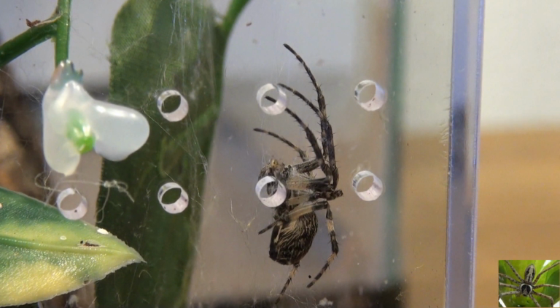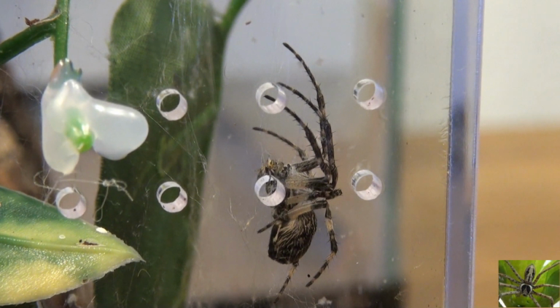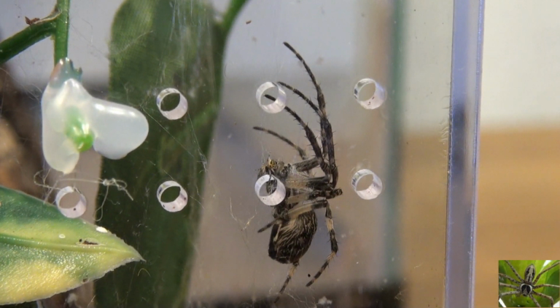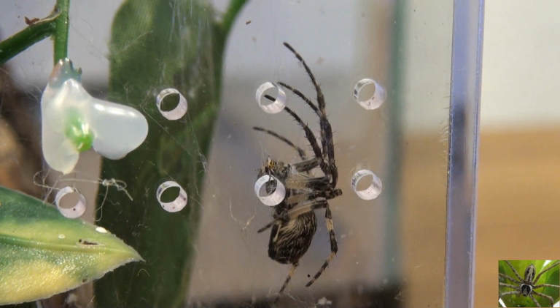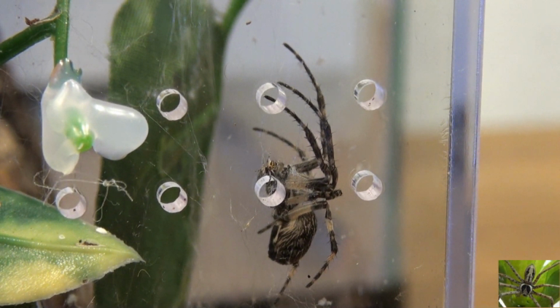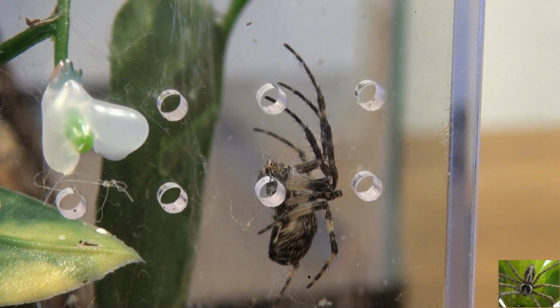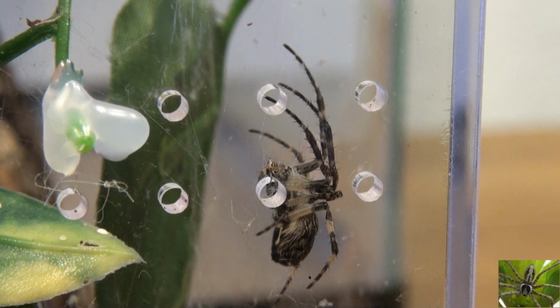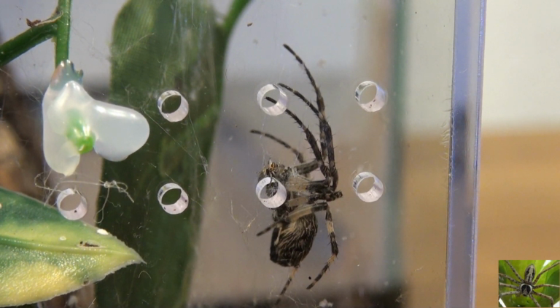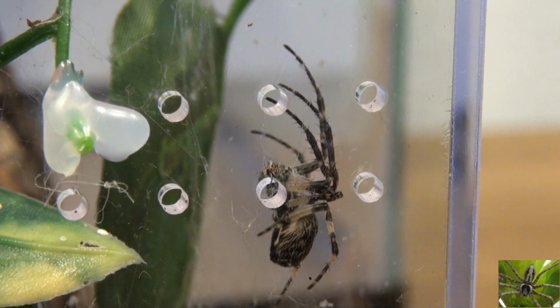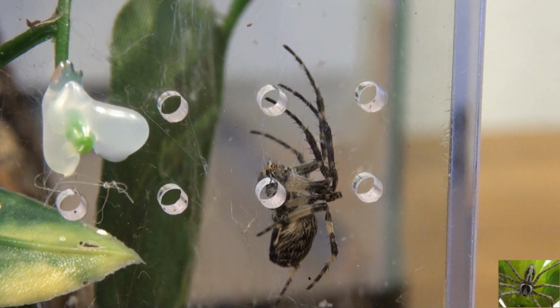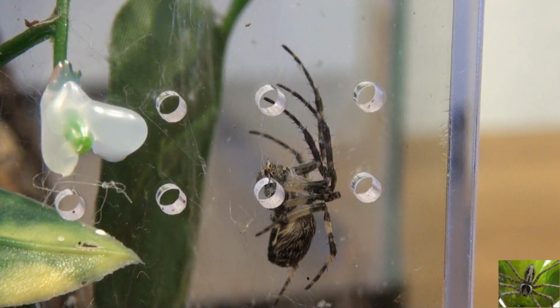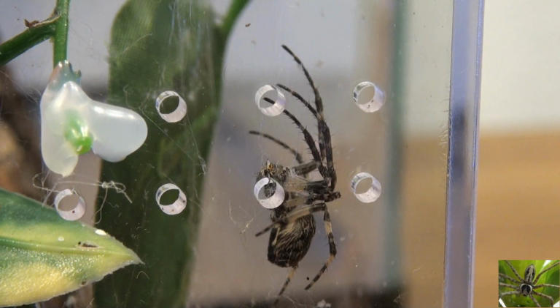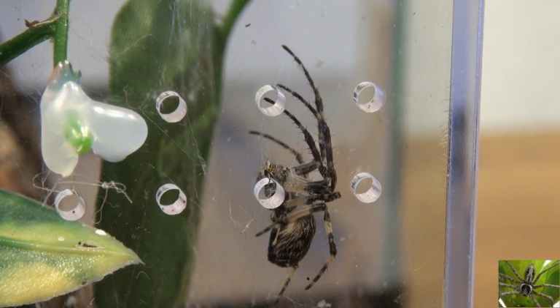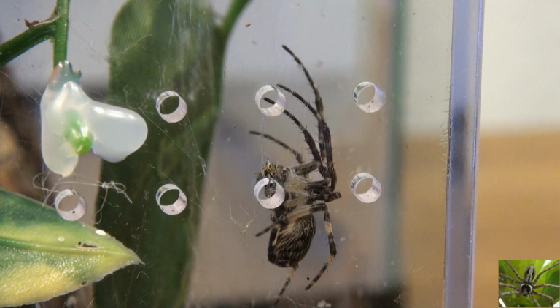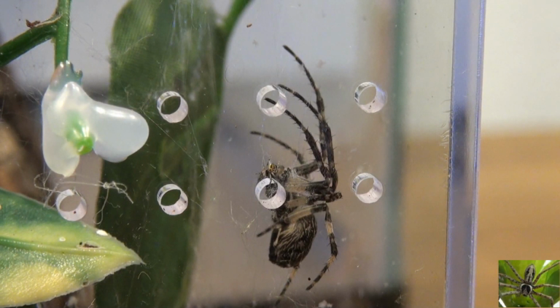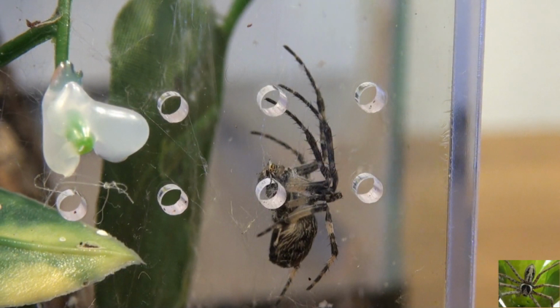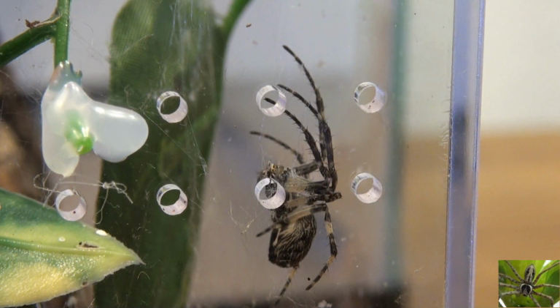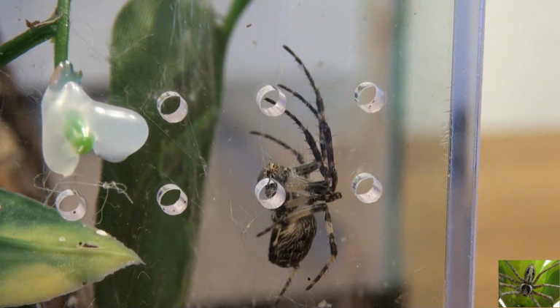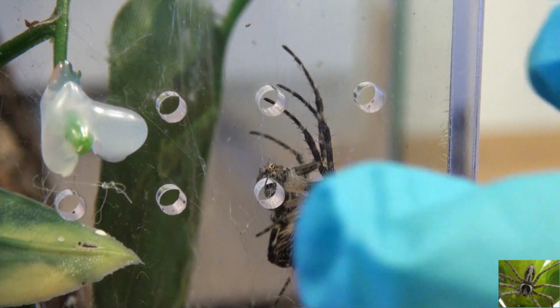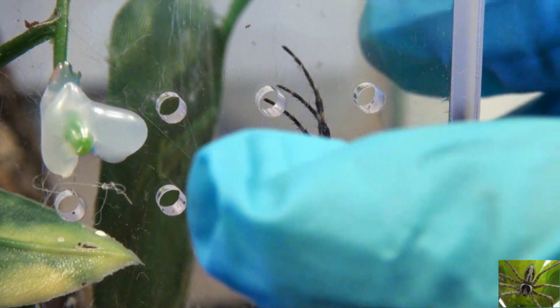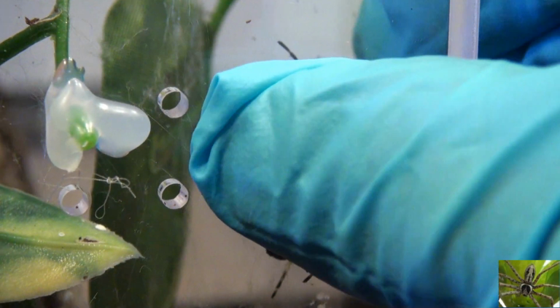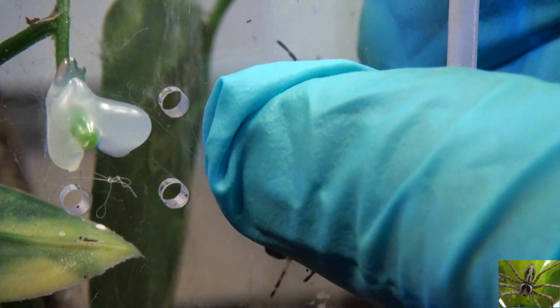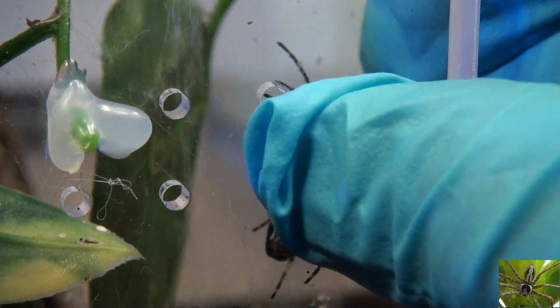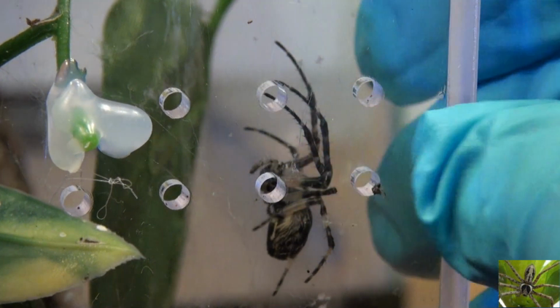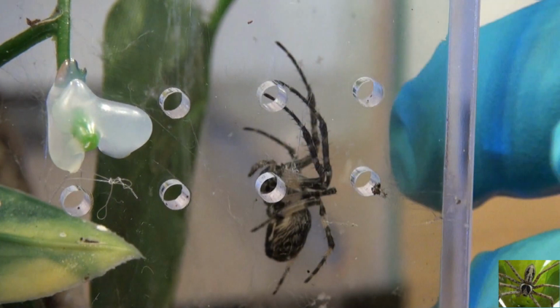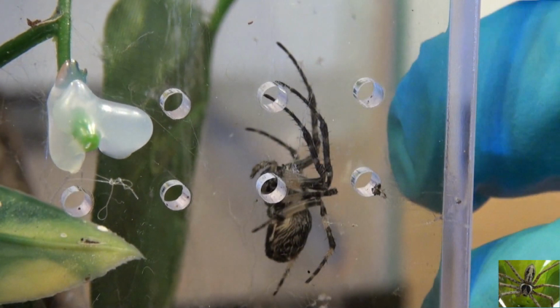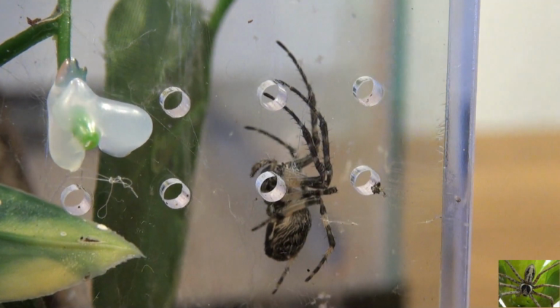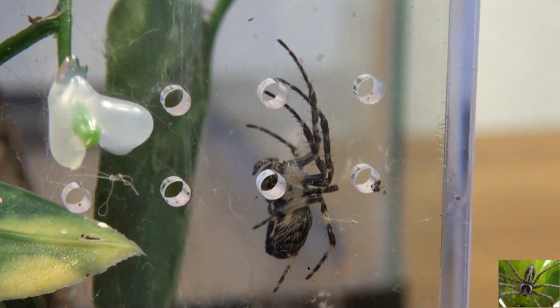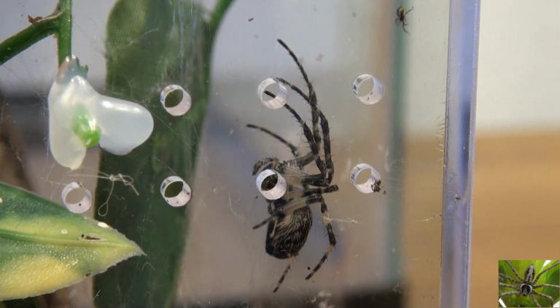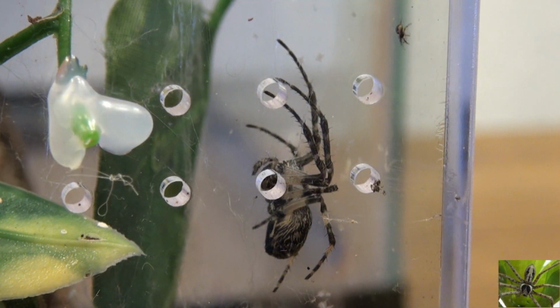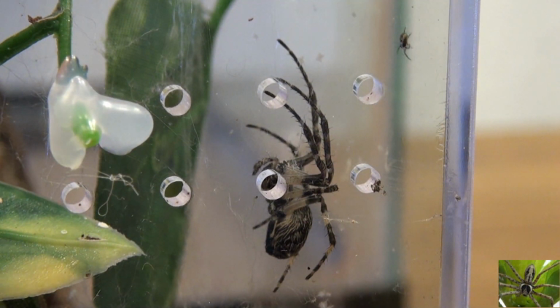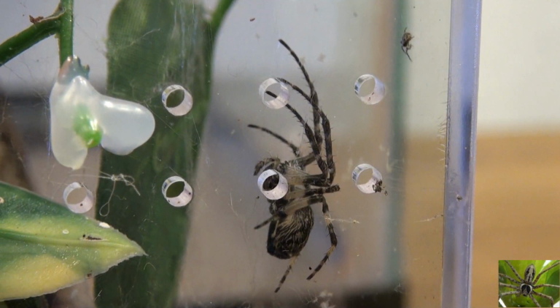Every few days I will take that habitat down, set it here on the table, feed them, give them some water, and handle any important business — like removing this egg sack.